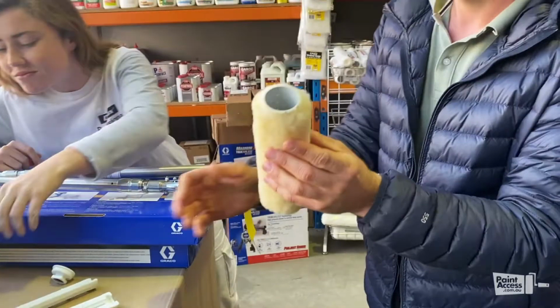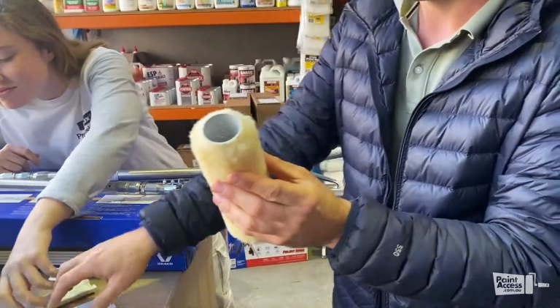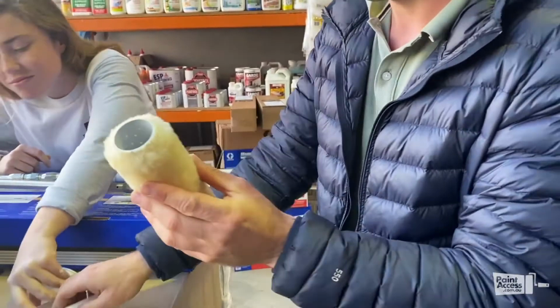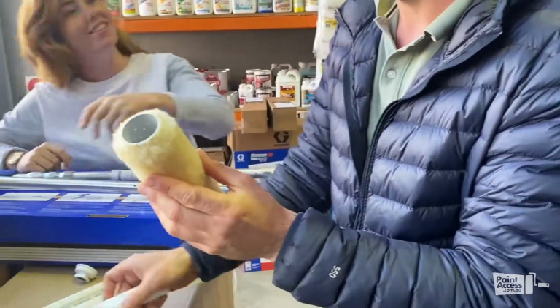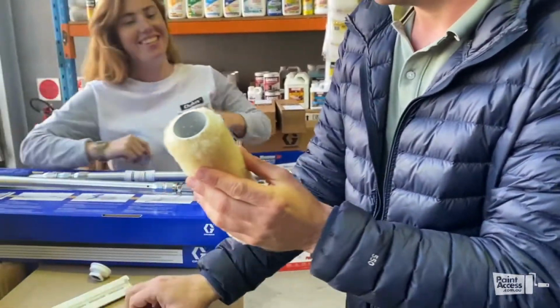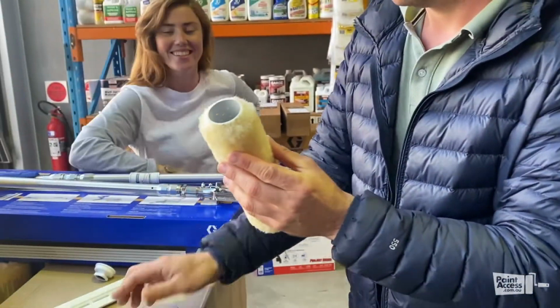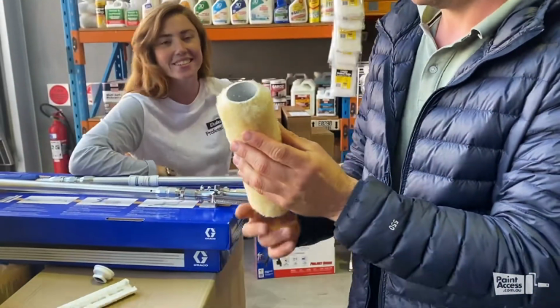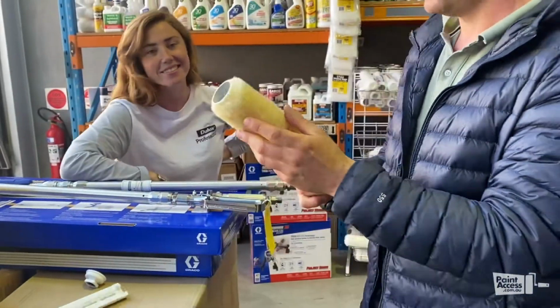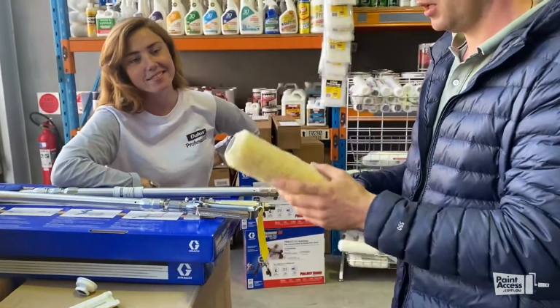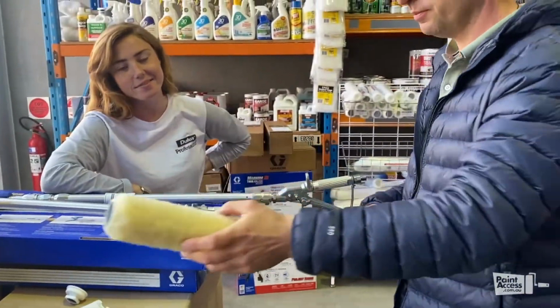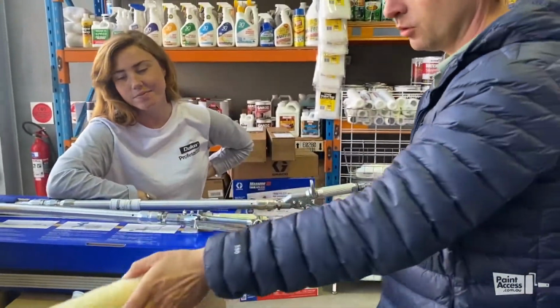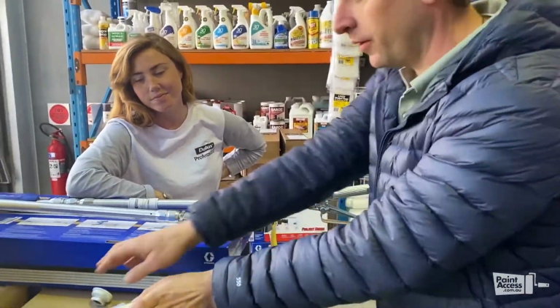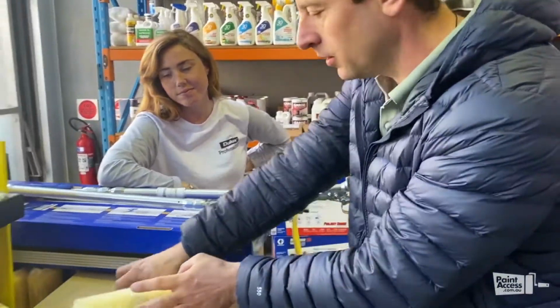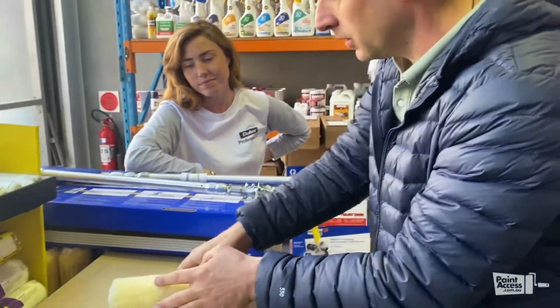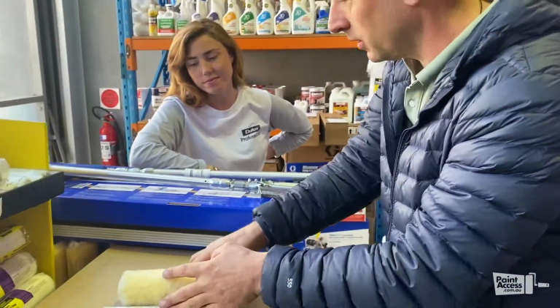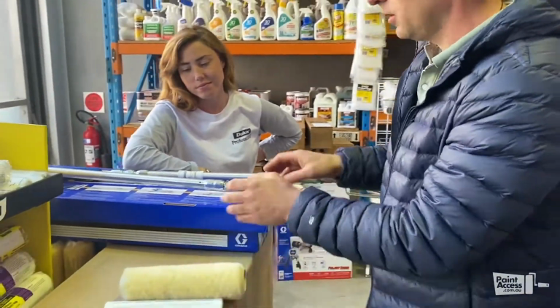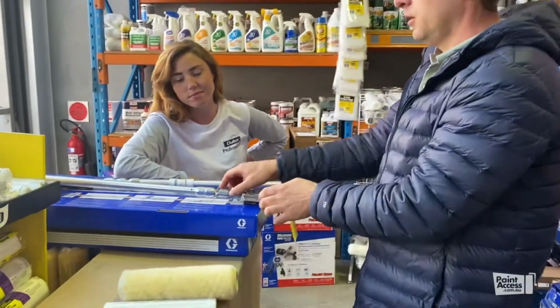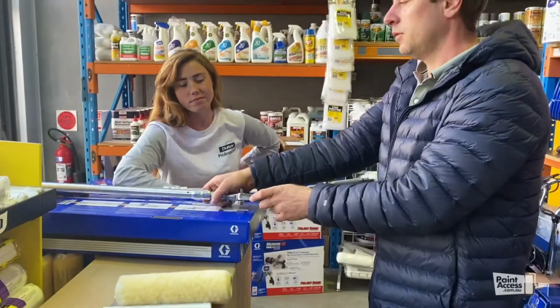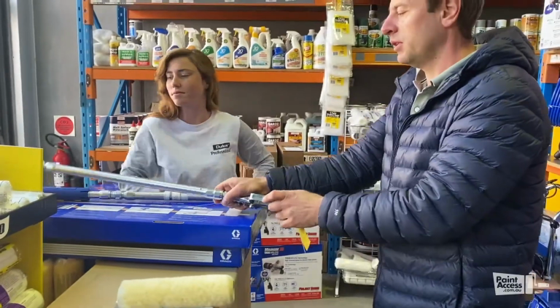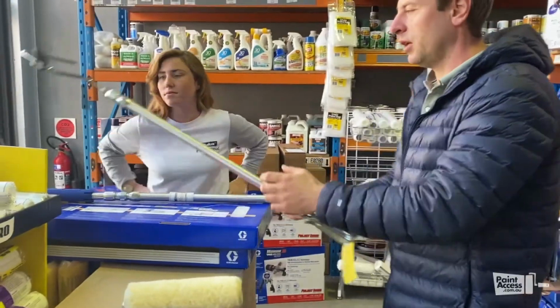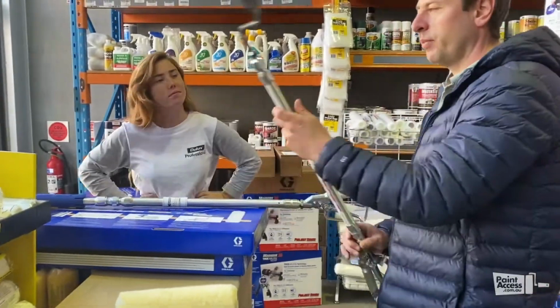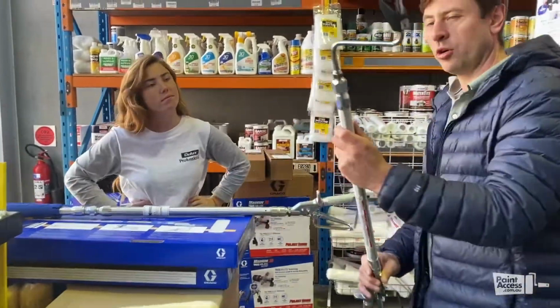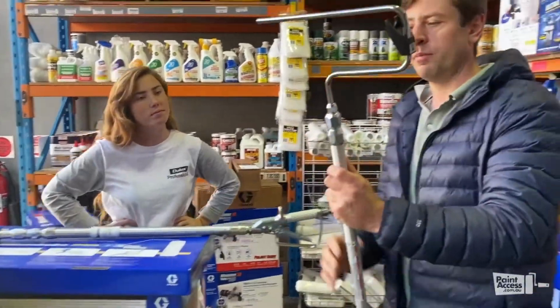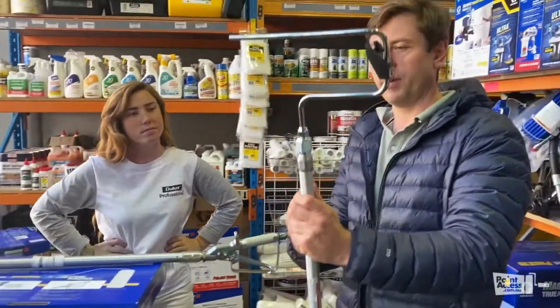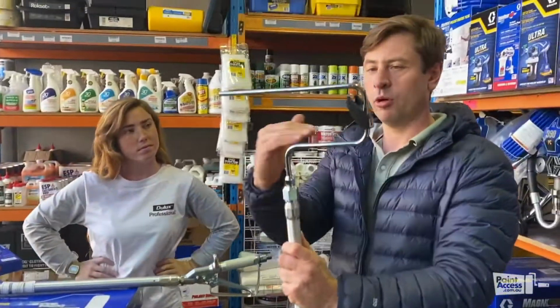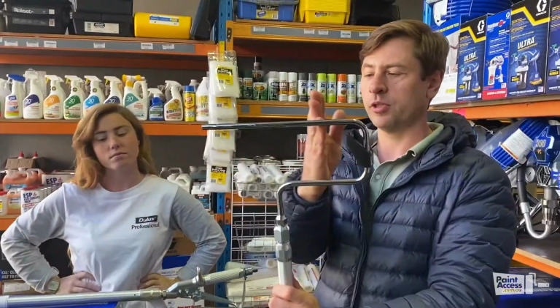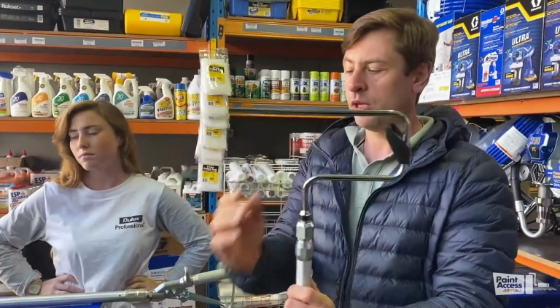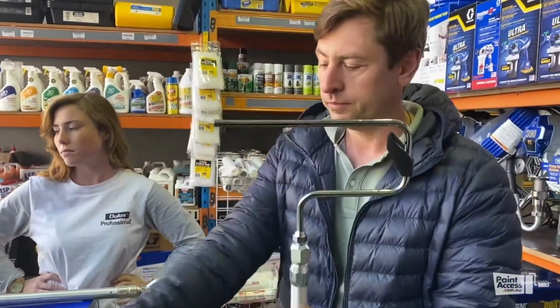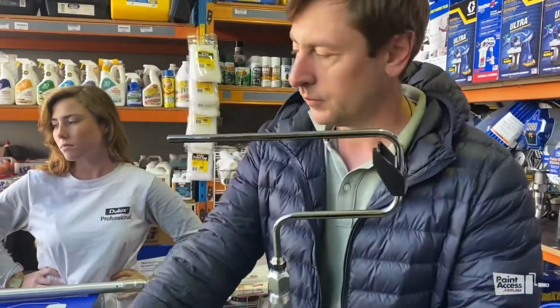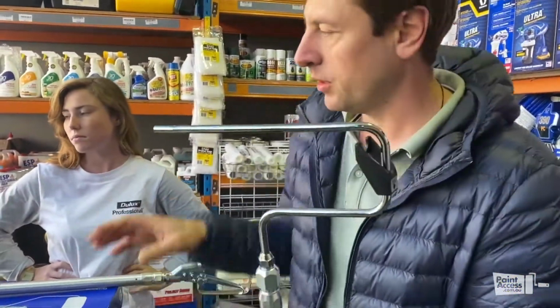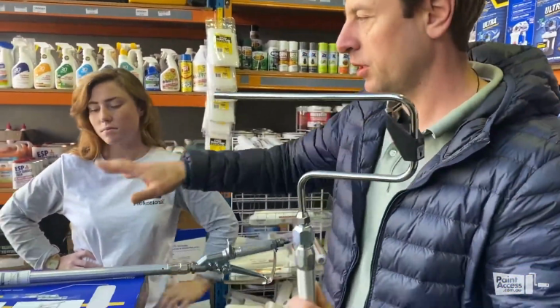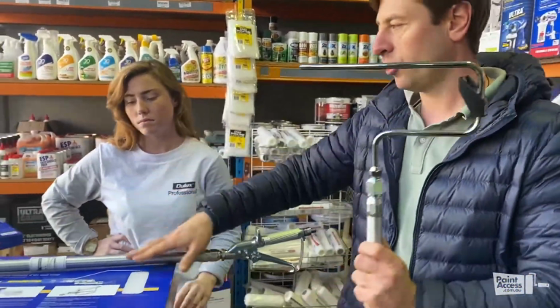That's right — so yeah, those are the two different things. This one is a pressure roller because paint goes through the roller, and this is a dread roller.